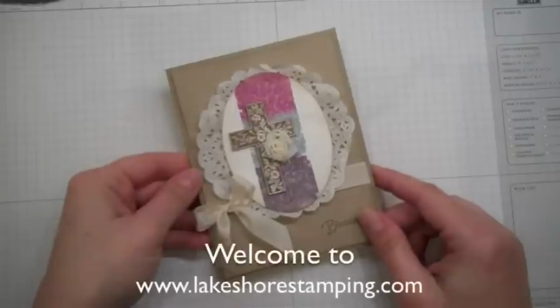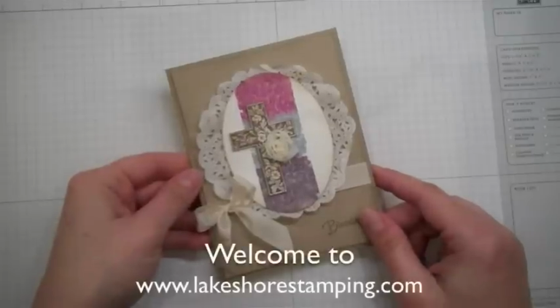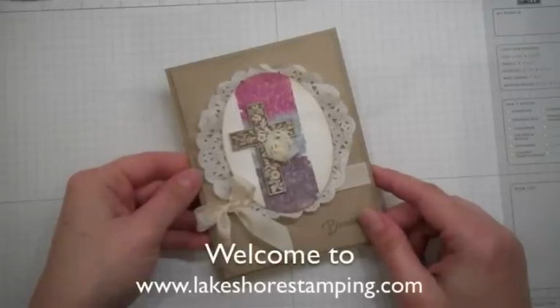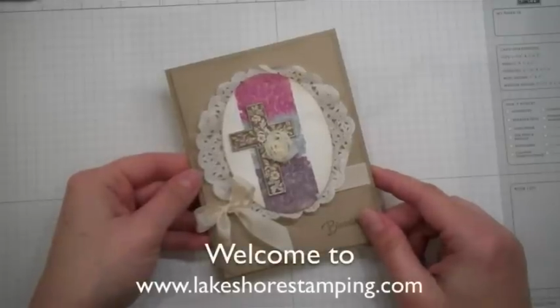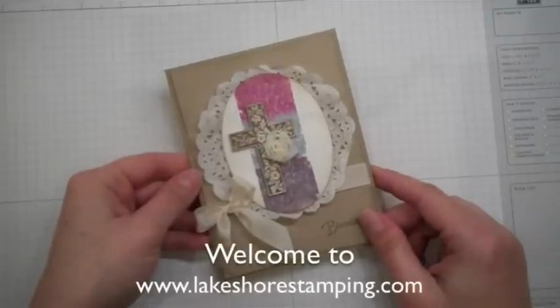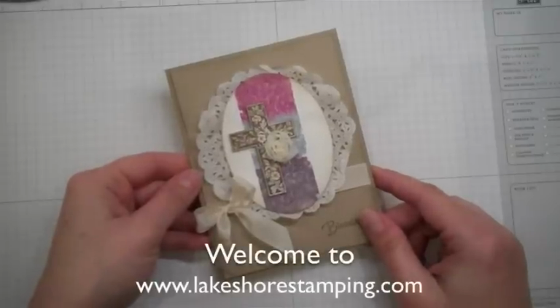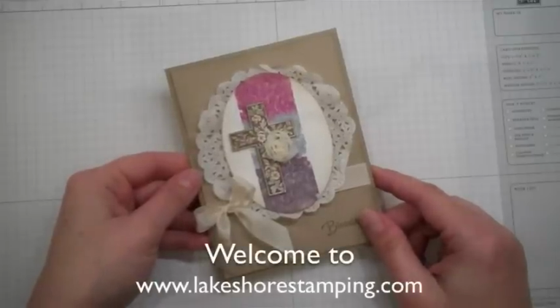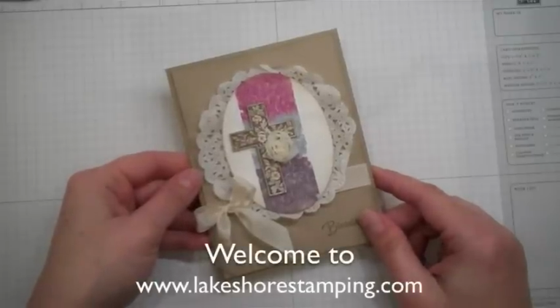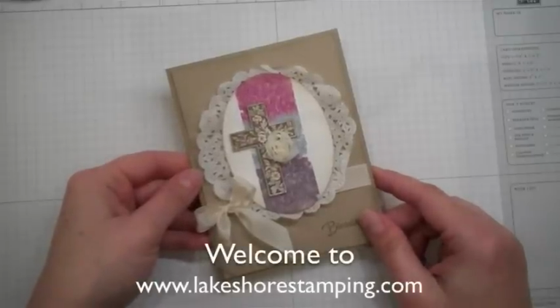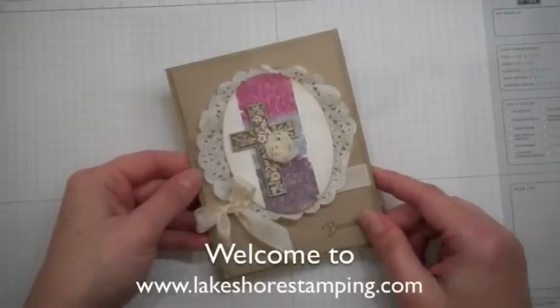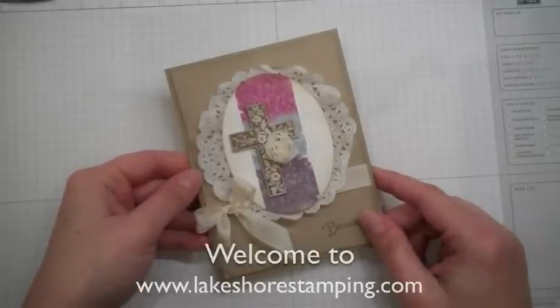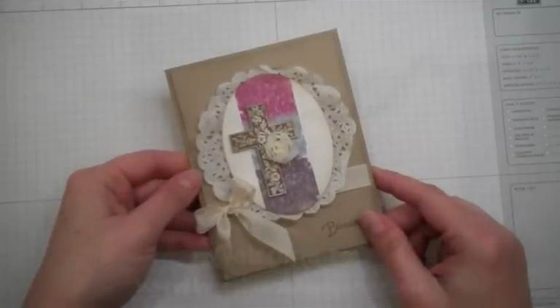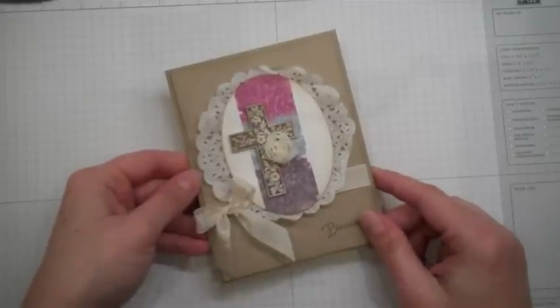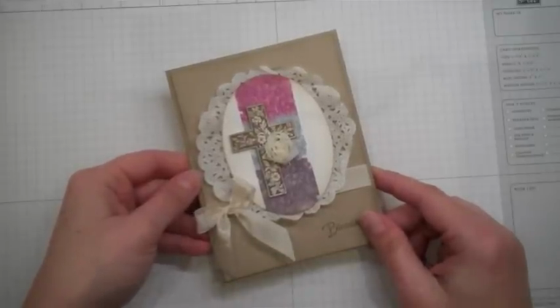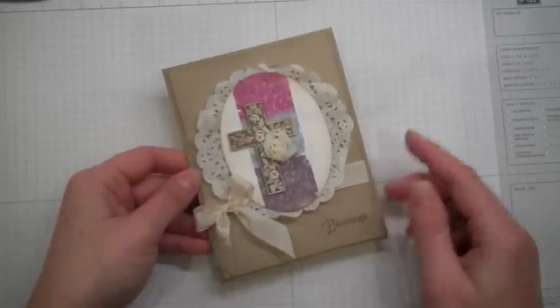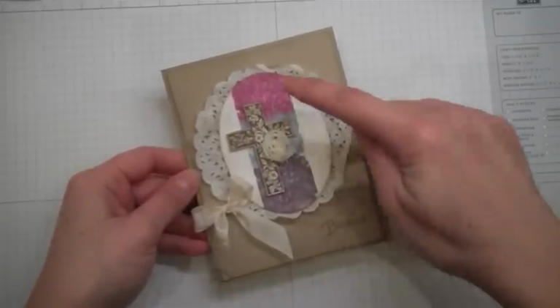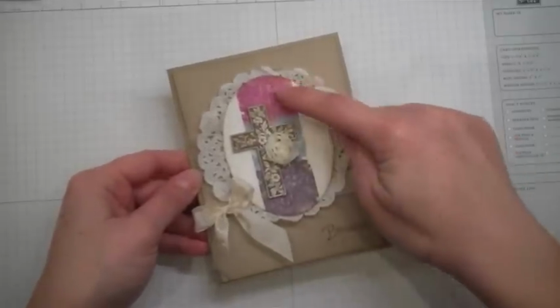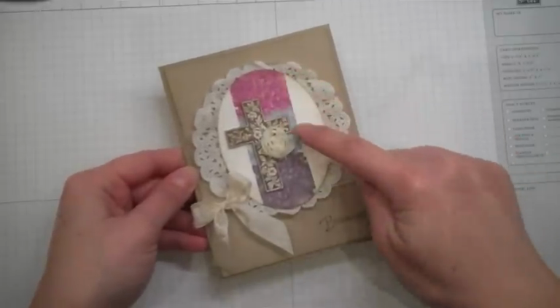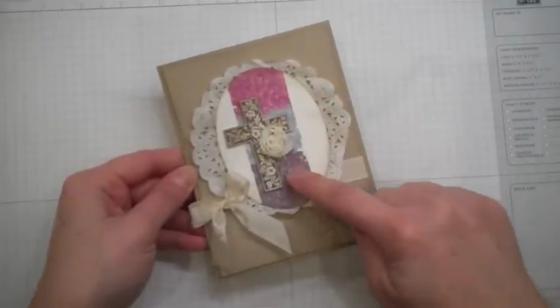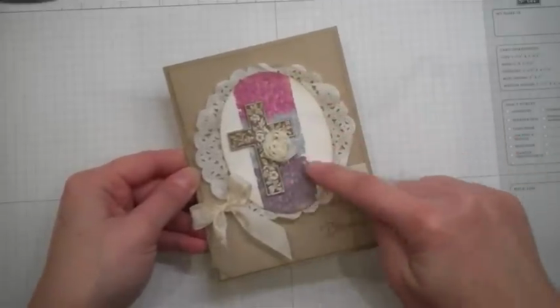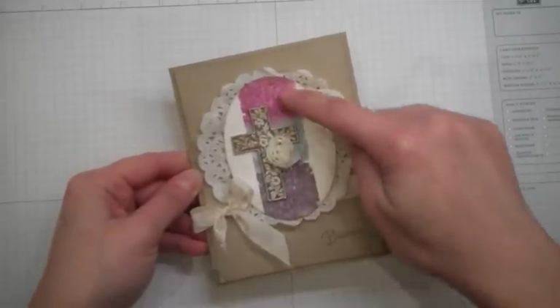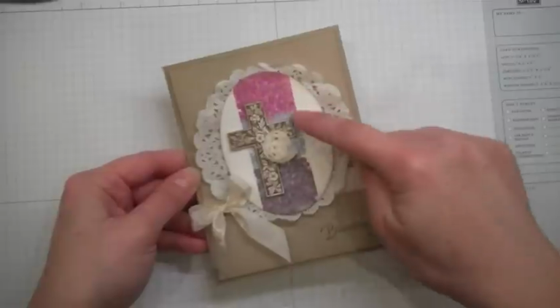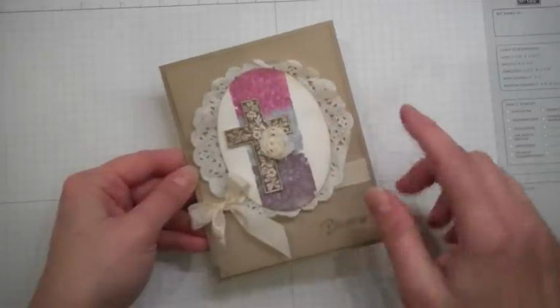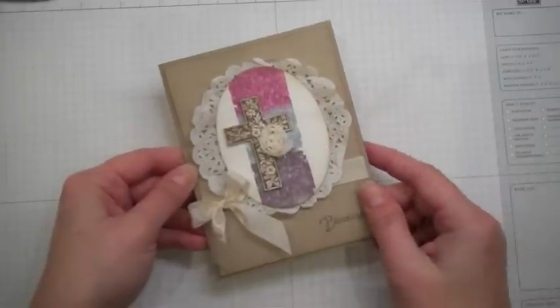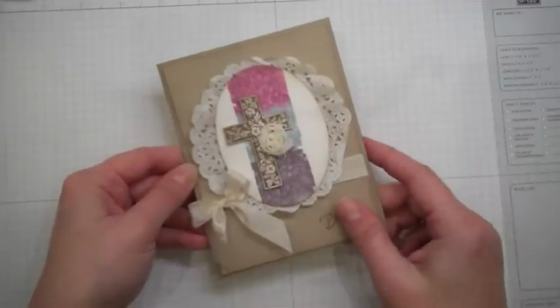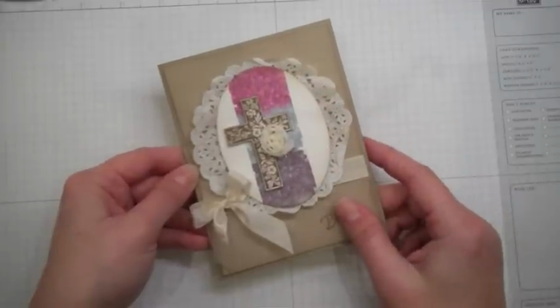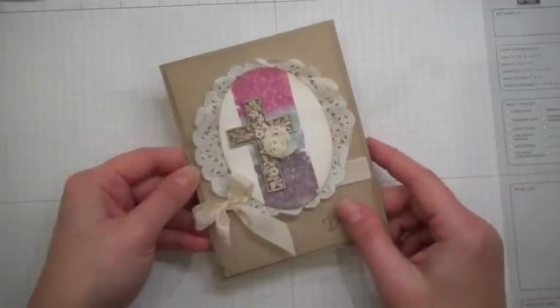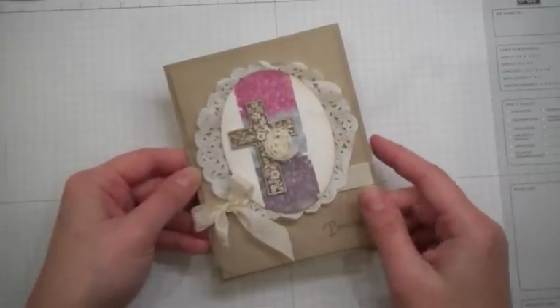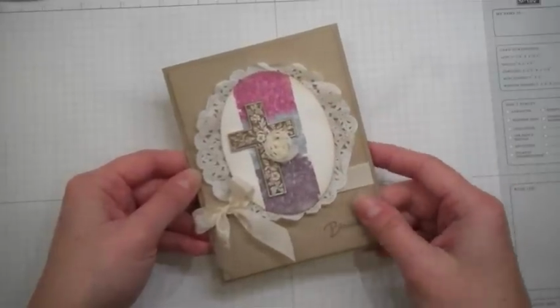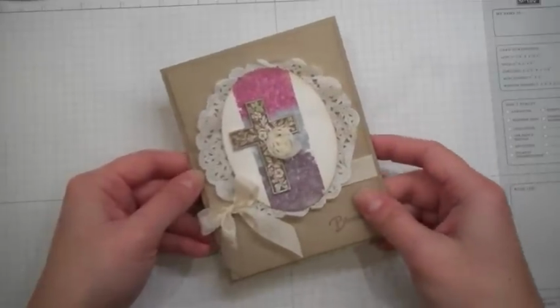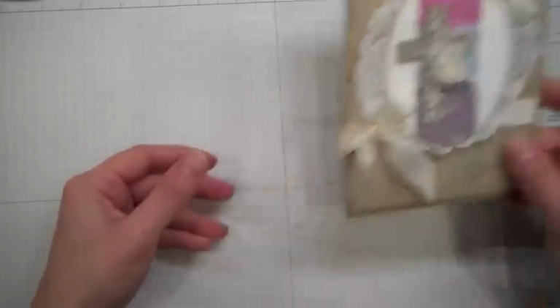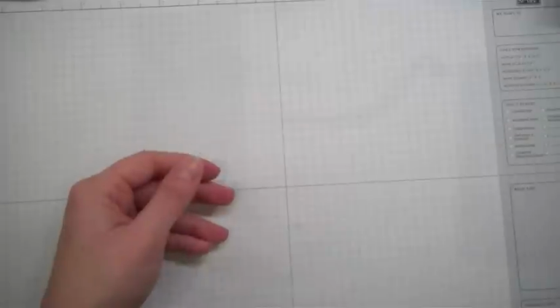Hi there, this is Jenny from LakeshoreStamping.com. Today I want to share with you this card and this little fun technique that I used in the background. I'll explain more of this card at the end.